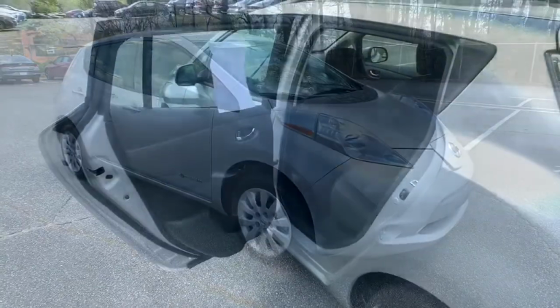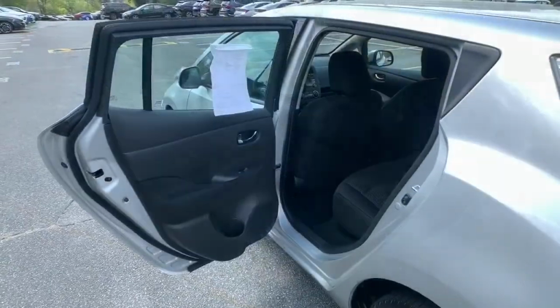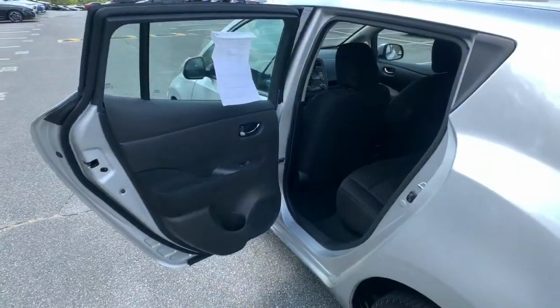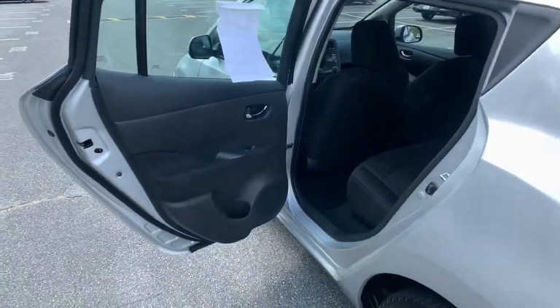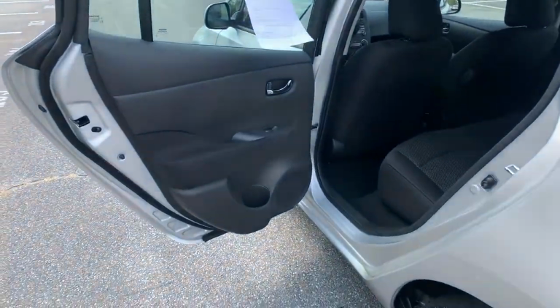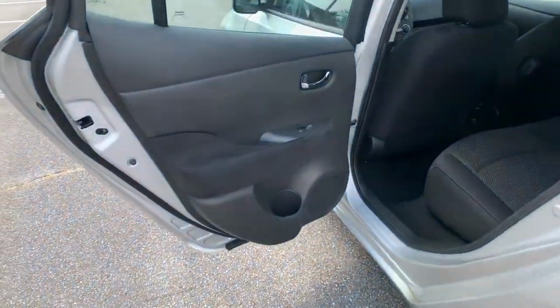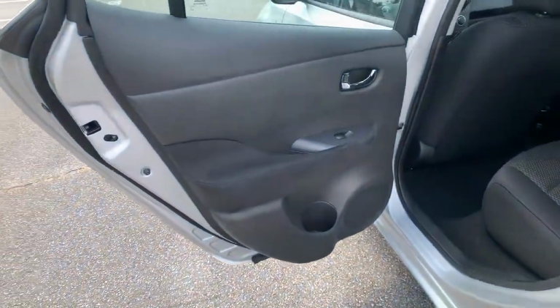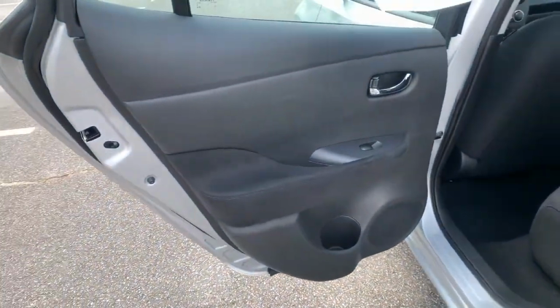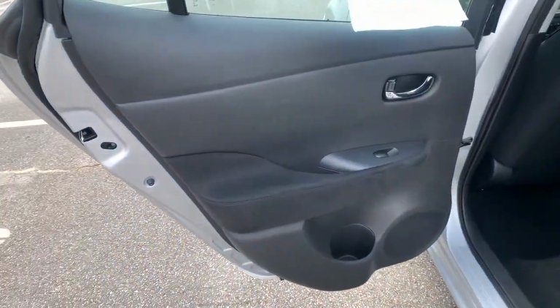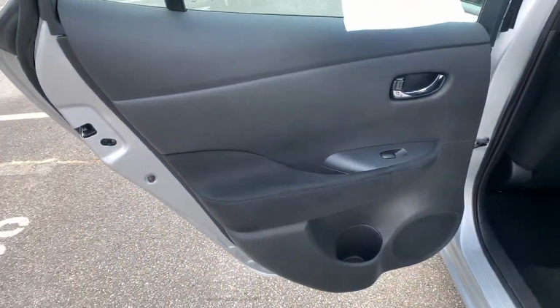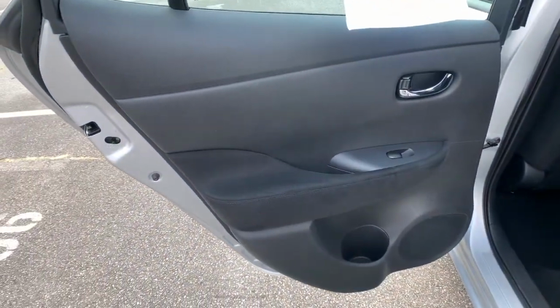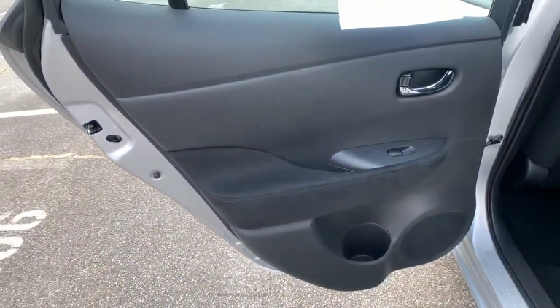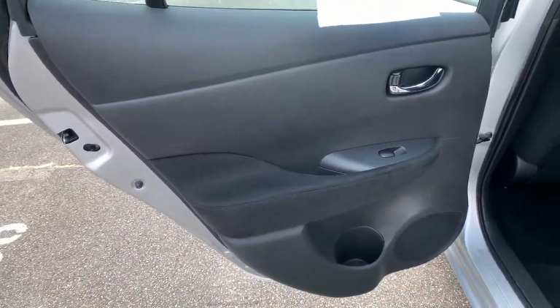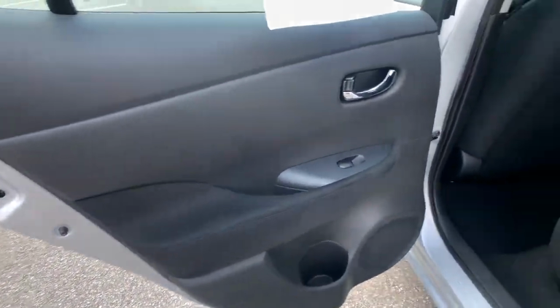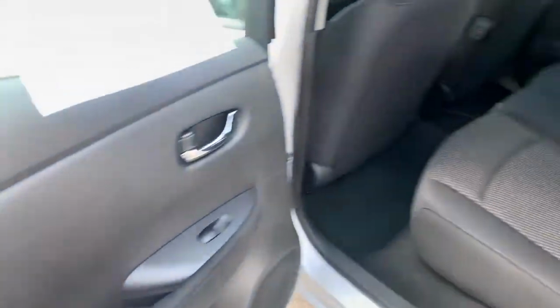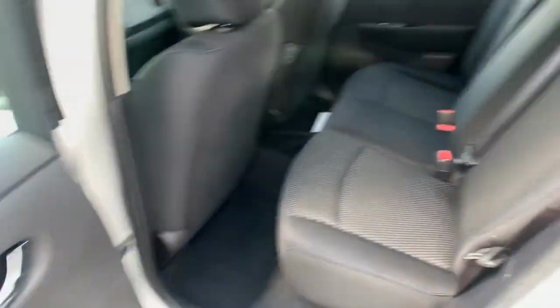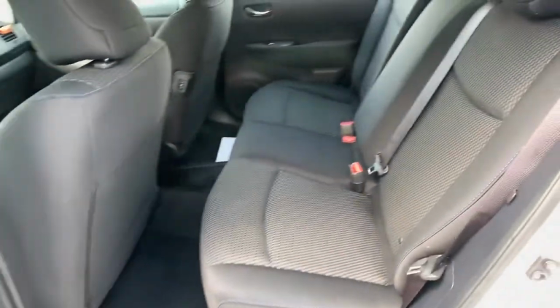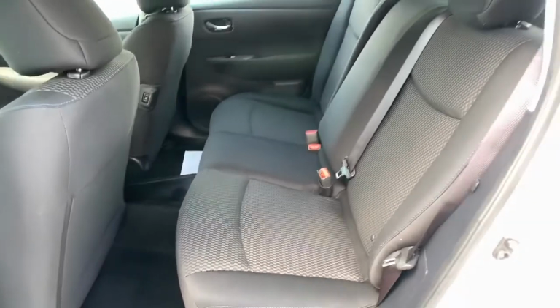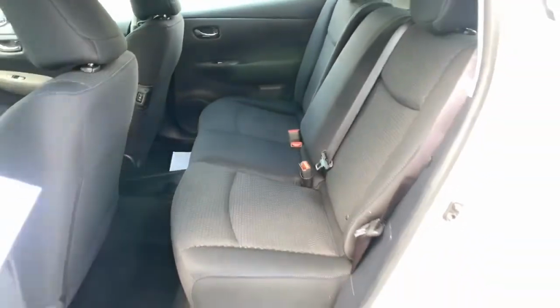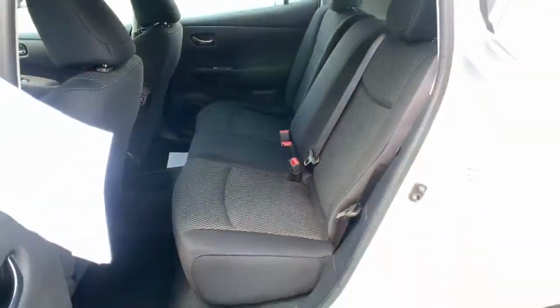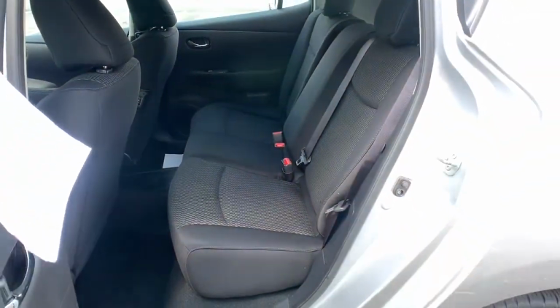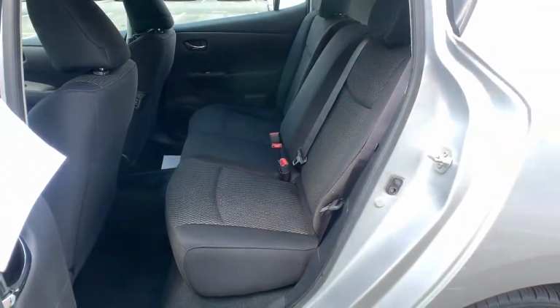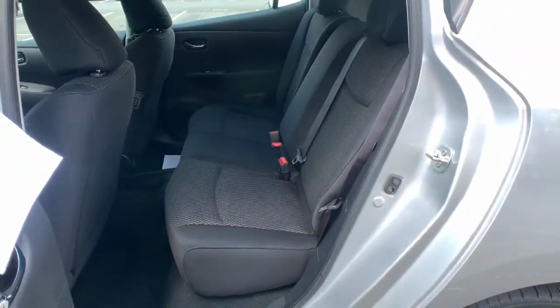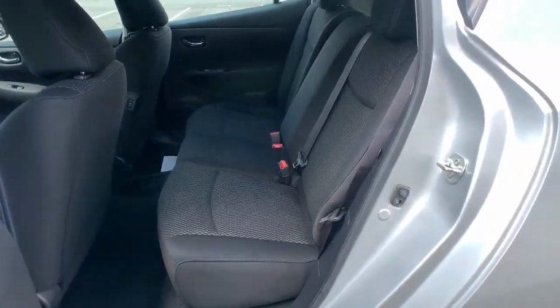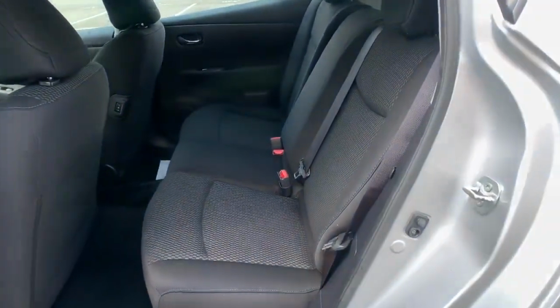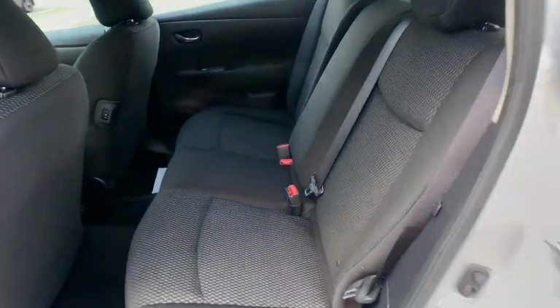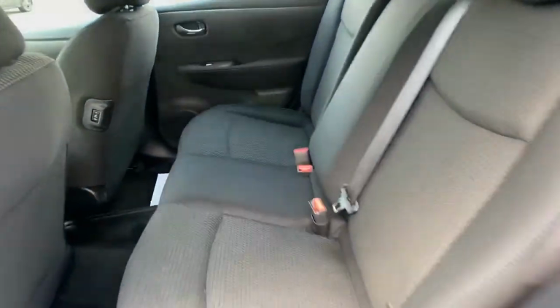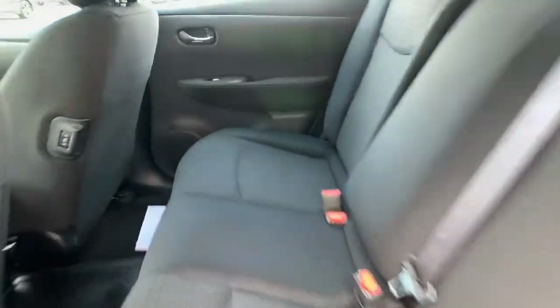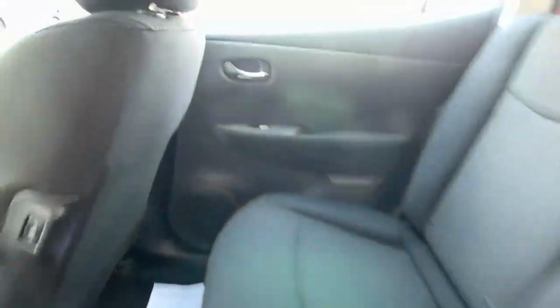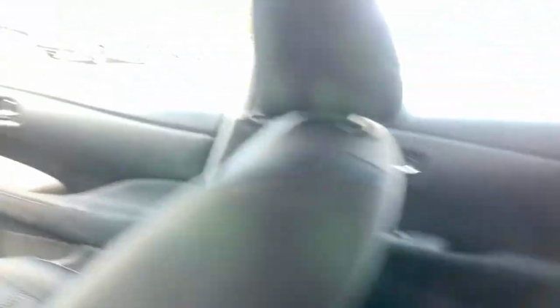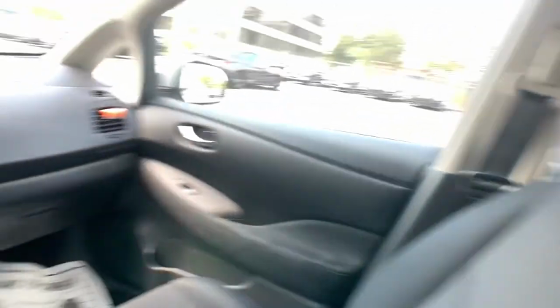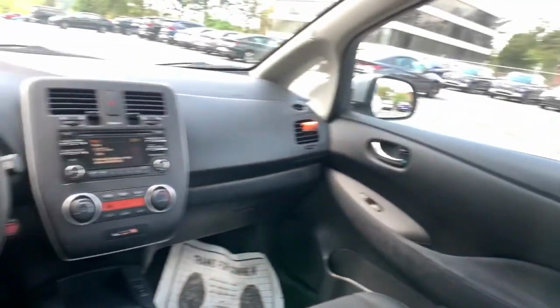The following are some of this vehicle's highlighted options: keyless entry, backup camera, heated mirrors, keyless start, and heated rear seat.